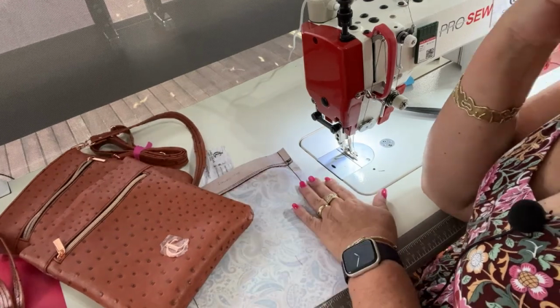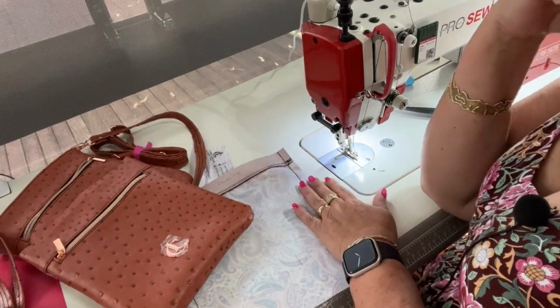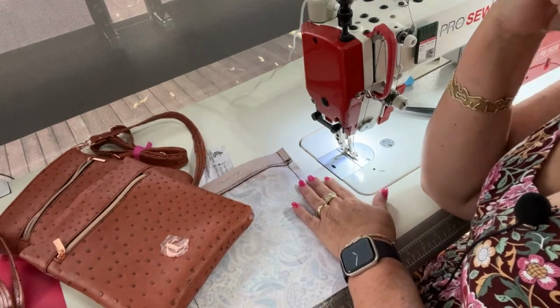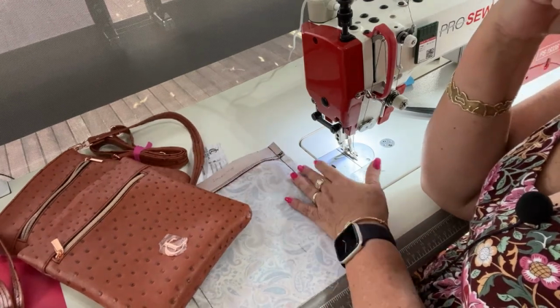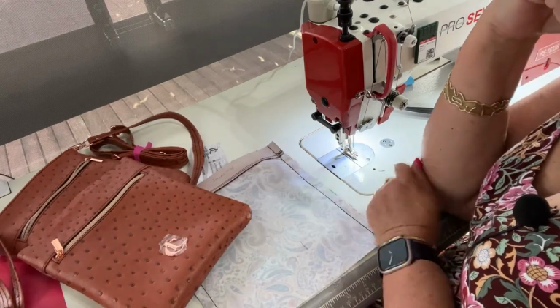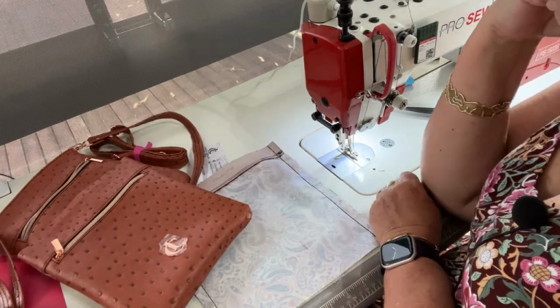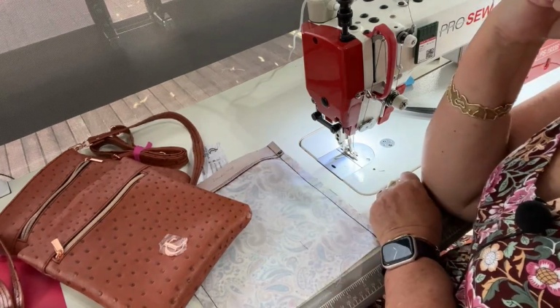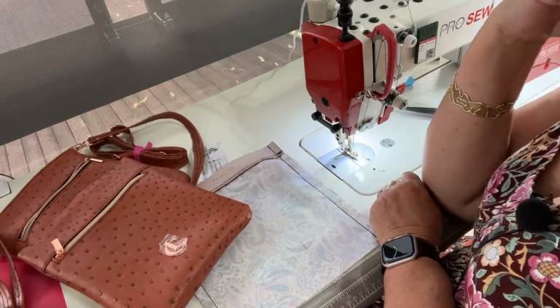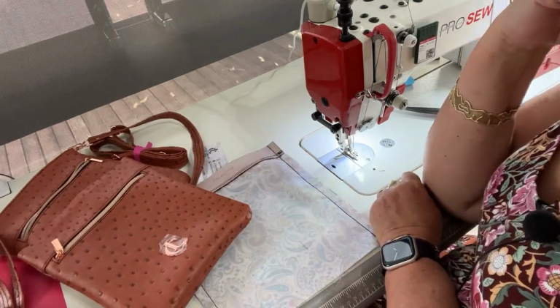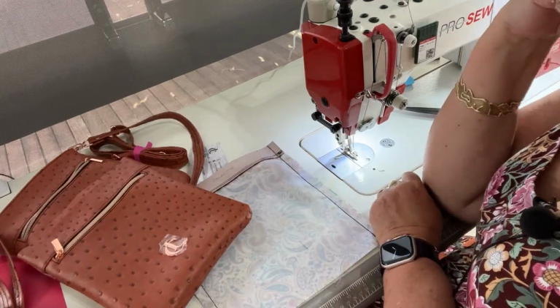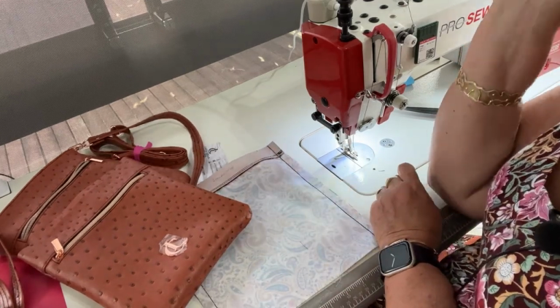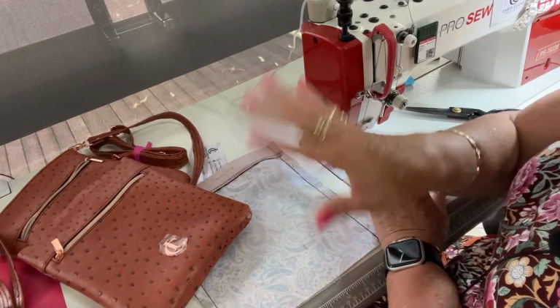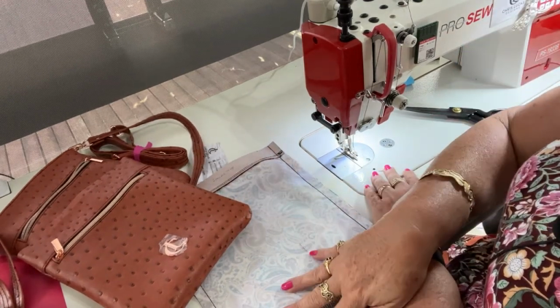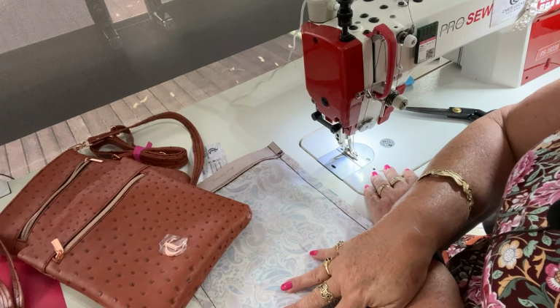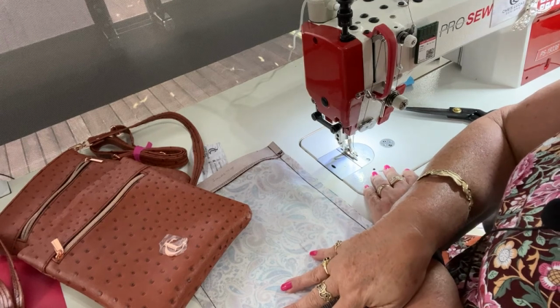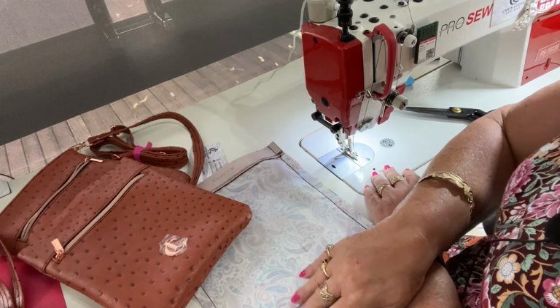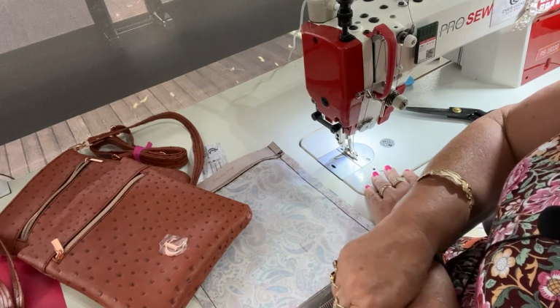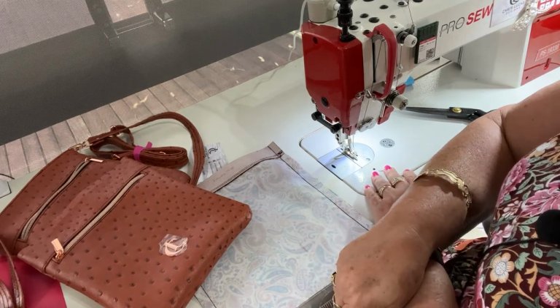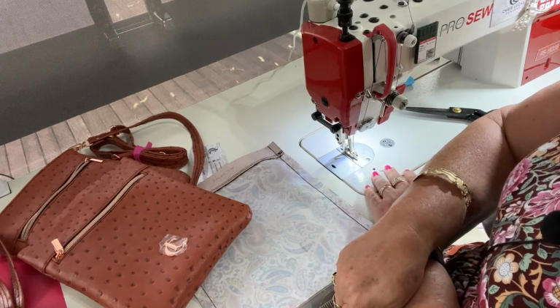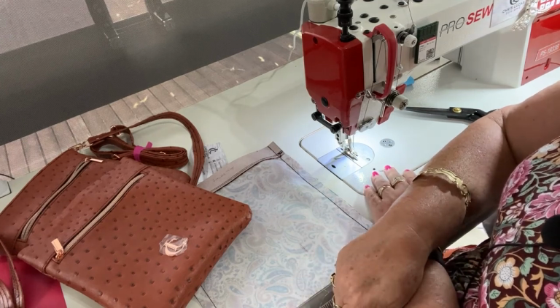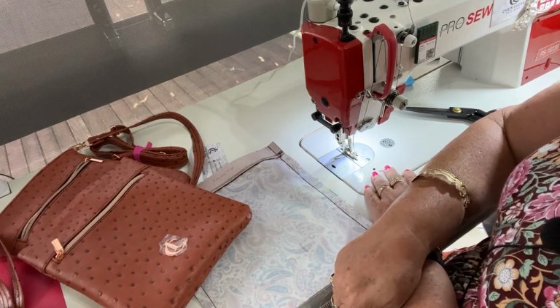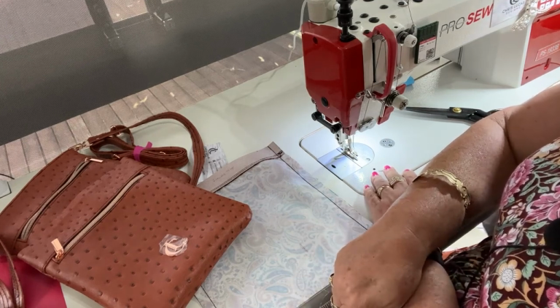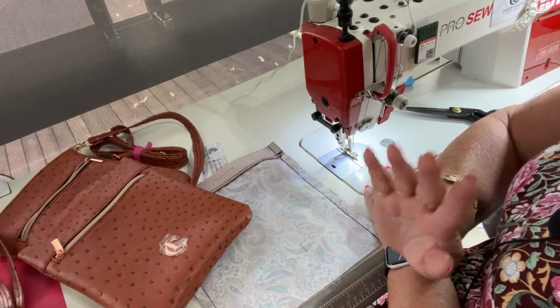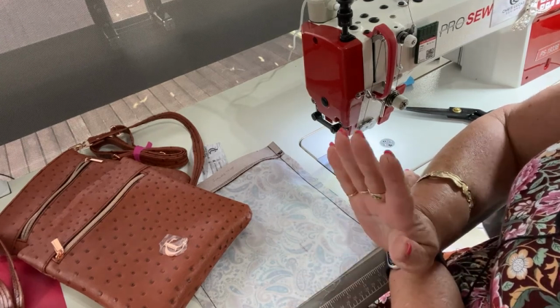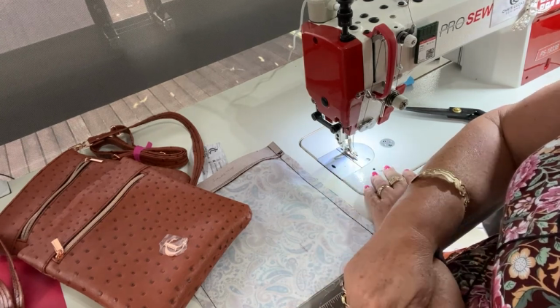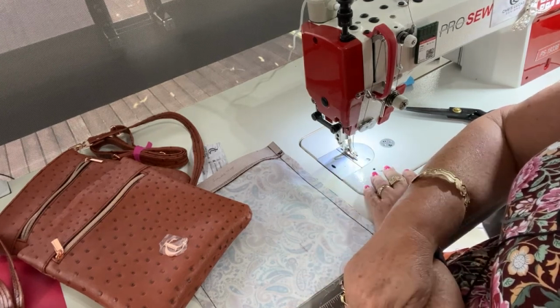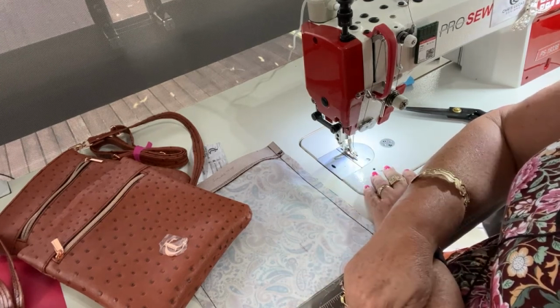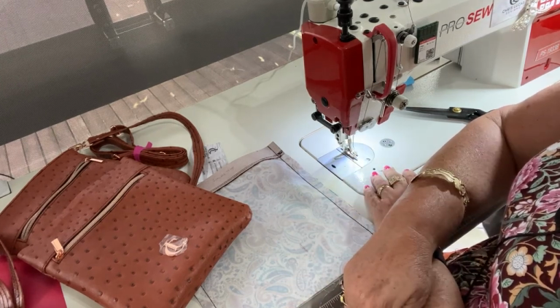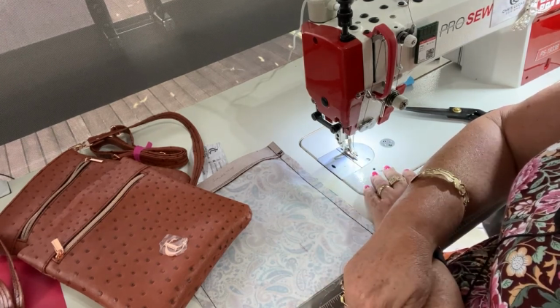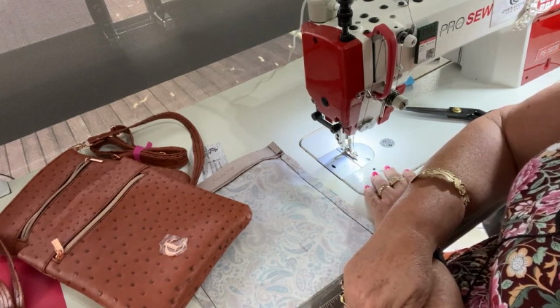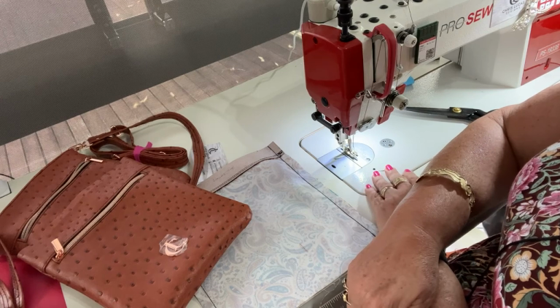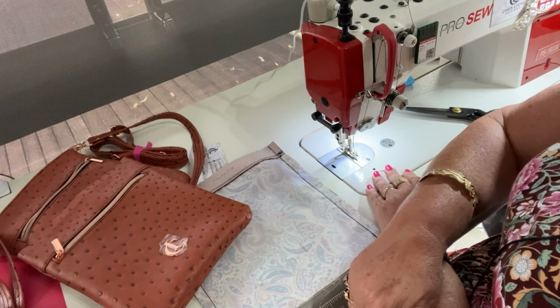So that's just a little peek at my sewing machine in action and how I've been using it. I'll see you in the next one — if you have any questions just let me know, bye bye!